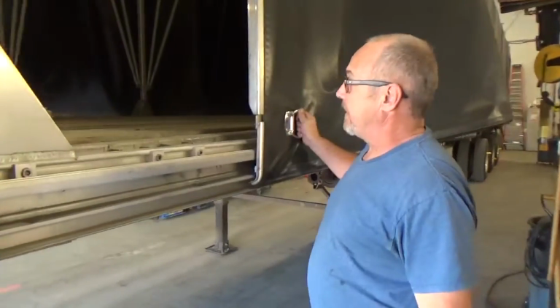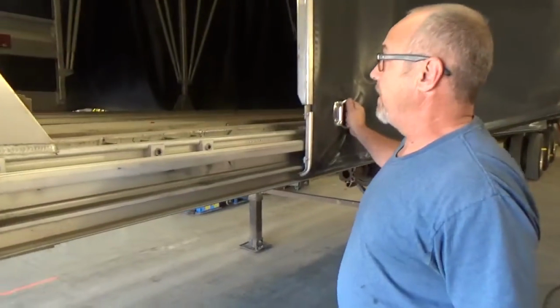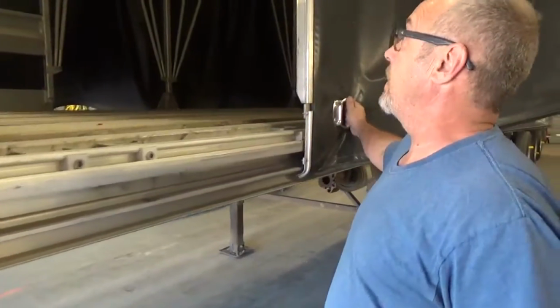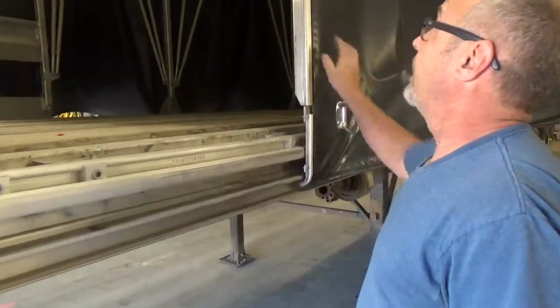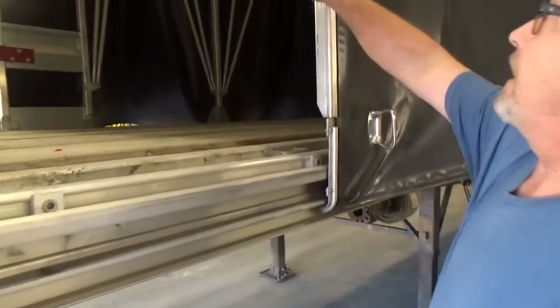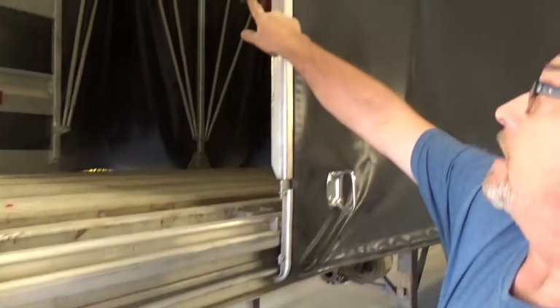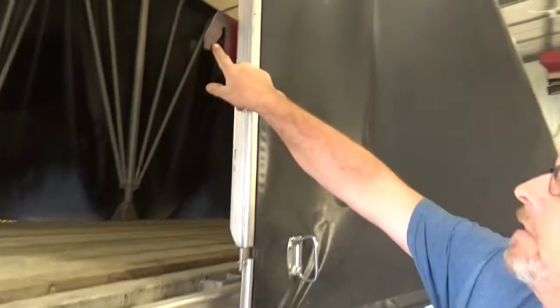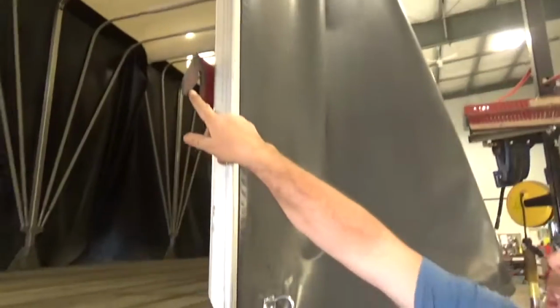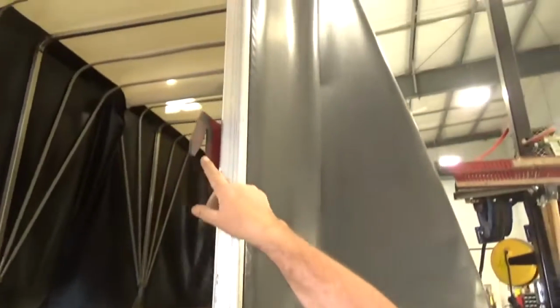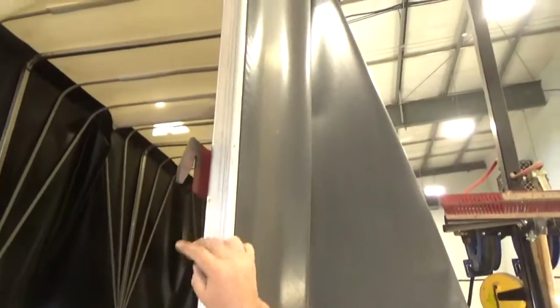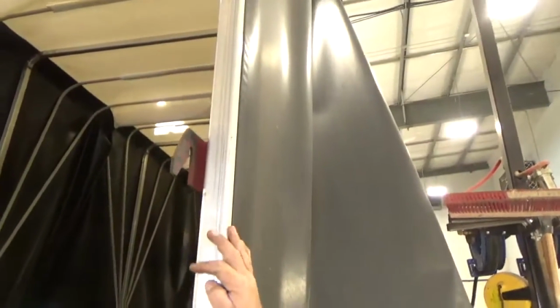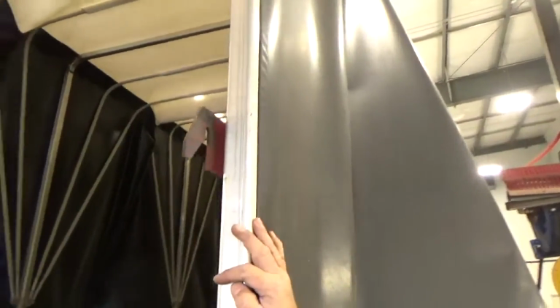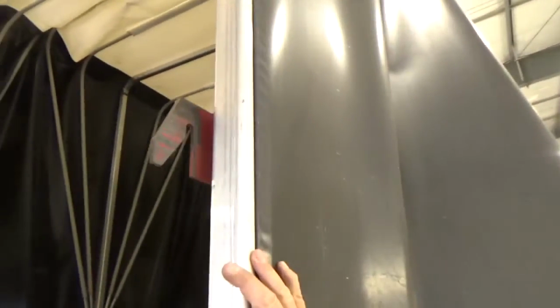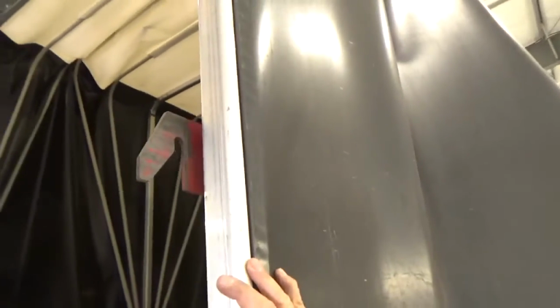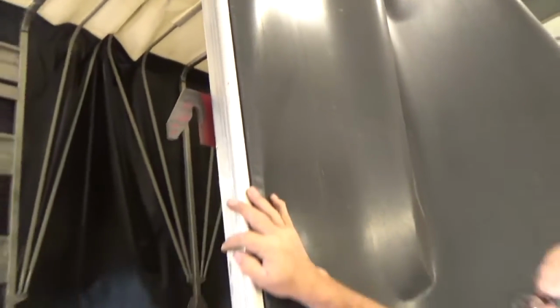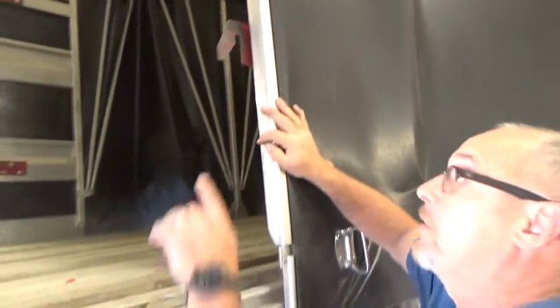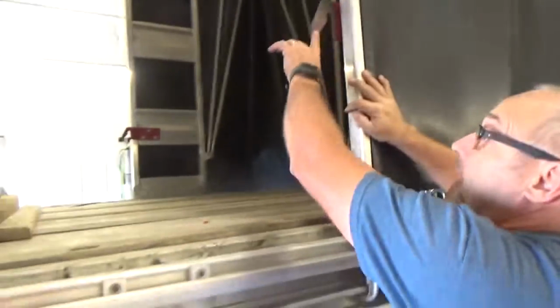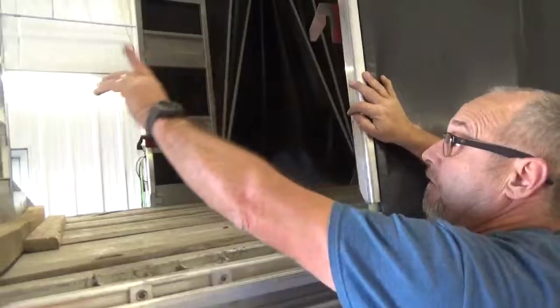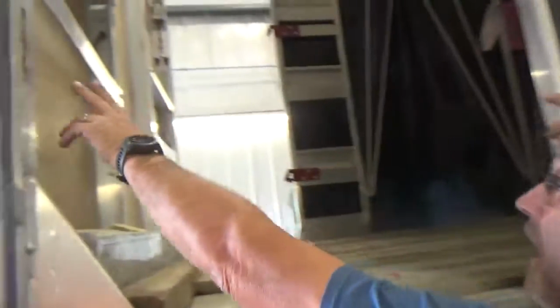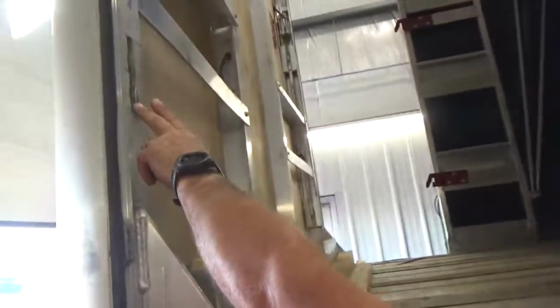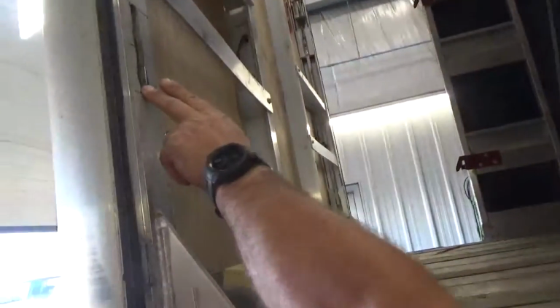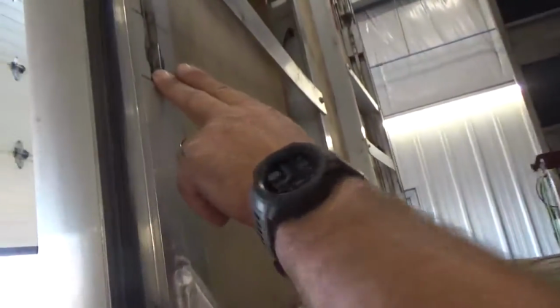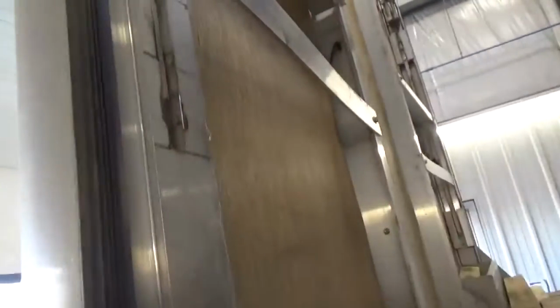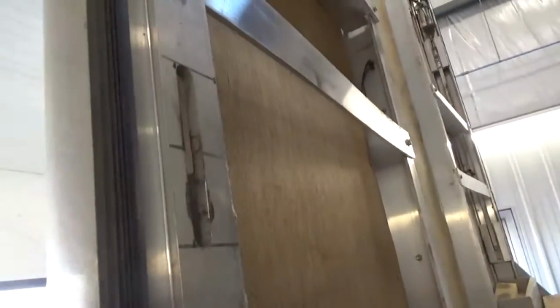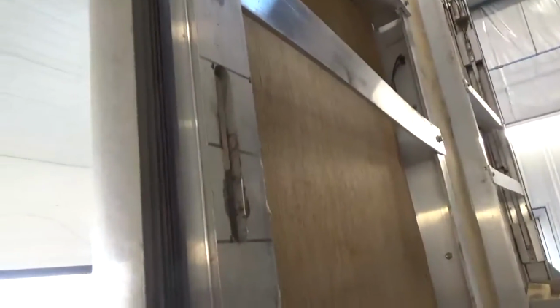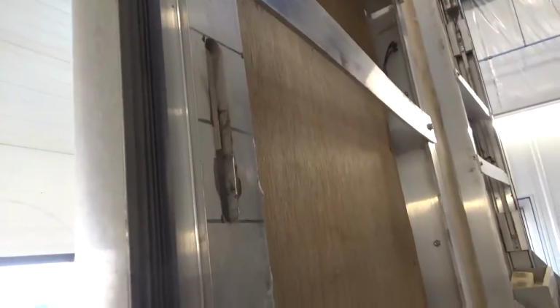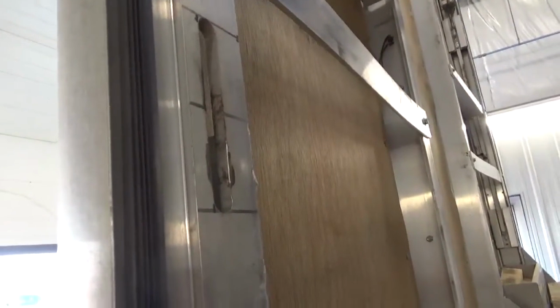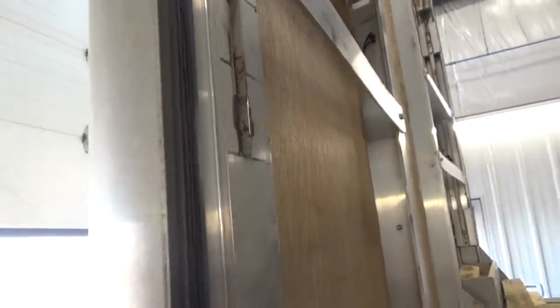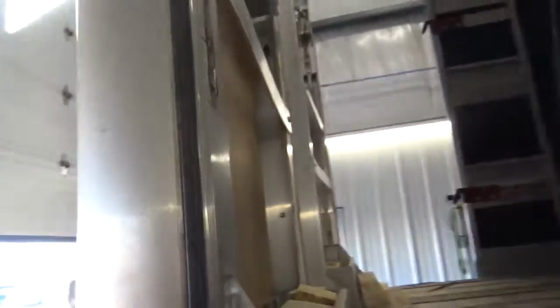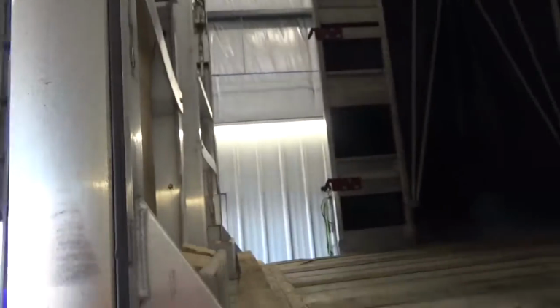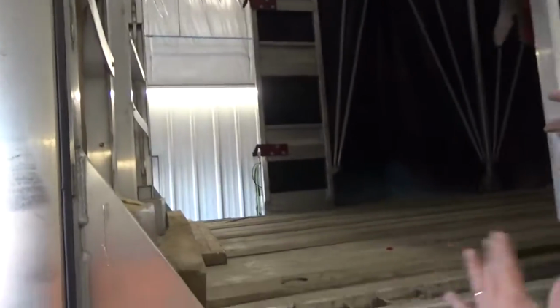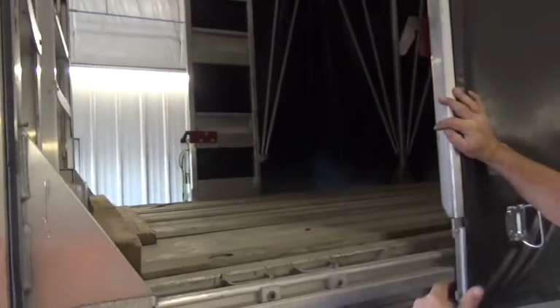It's a very simple system. As you can tell, these are the lock plates here. These actually have to go all the way into these slots.